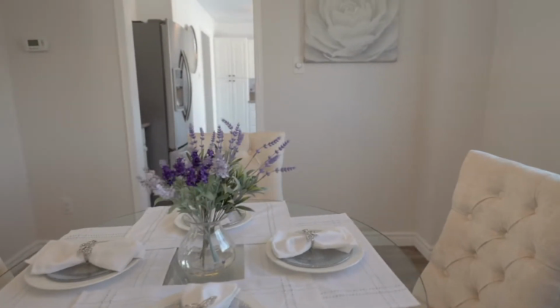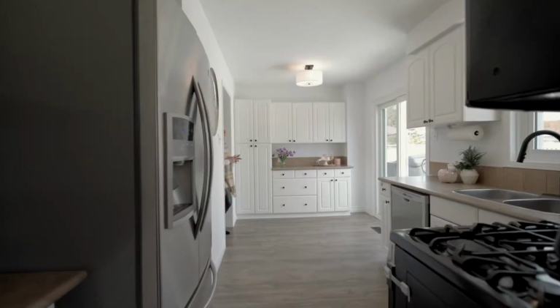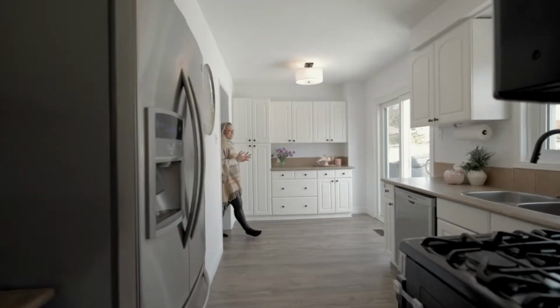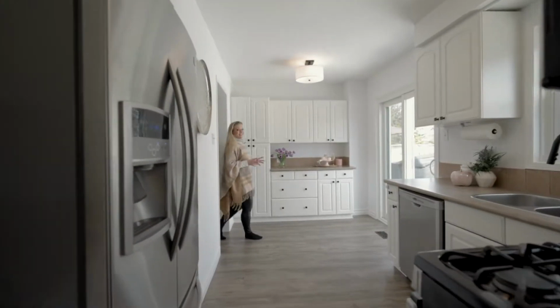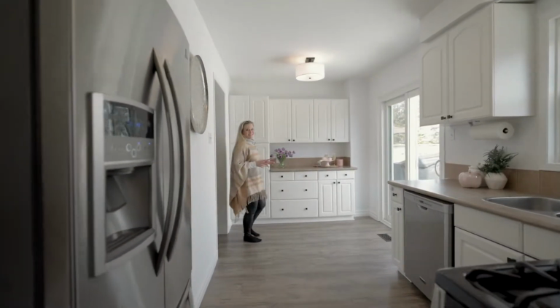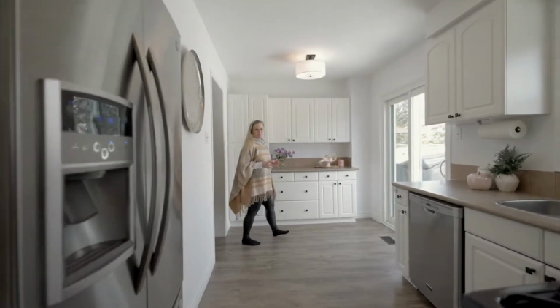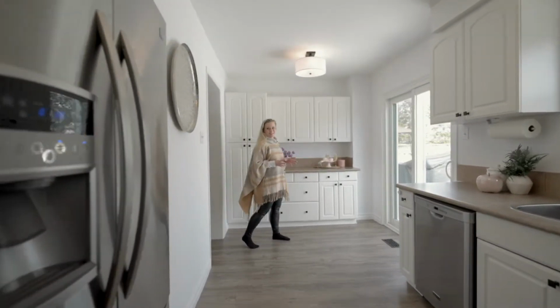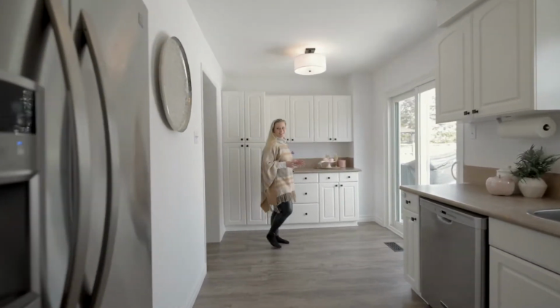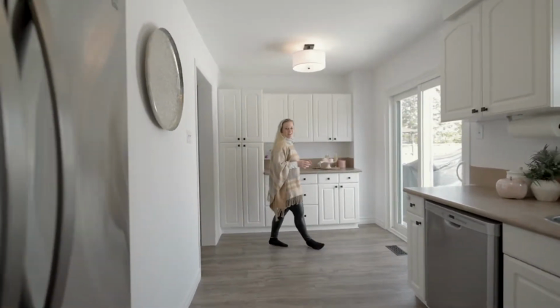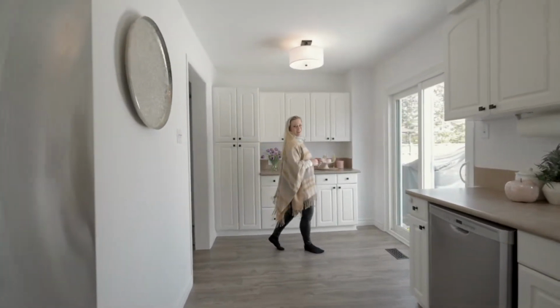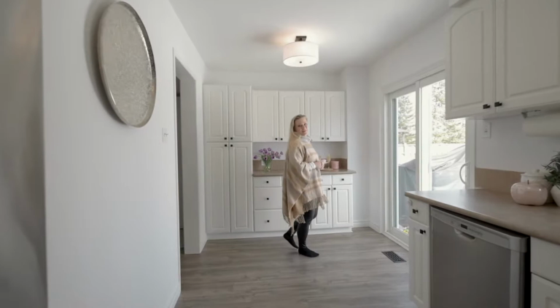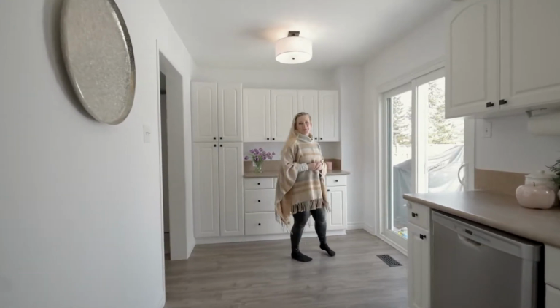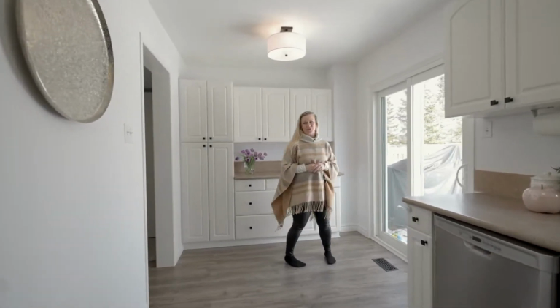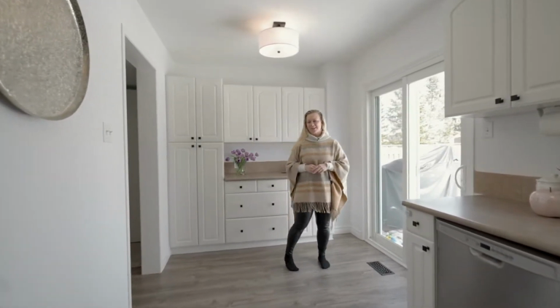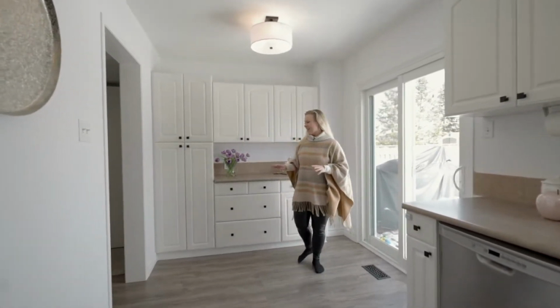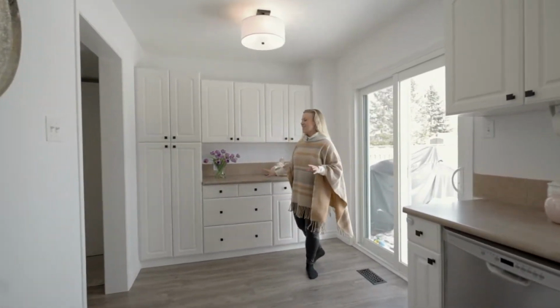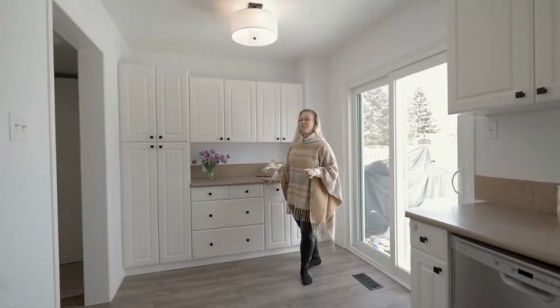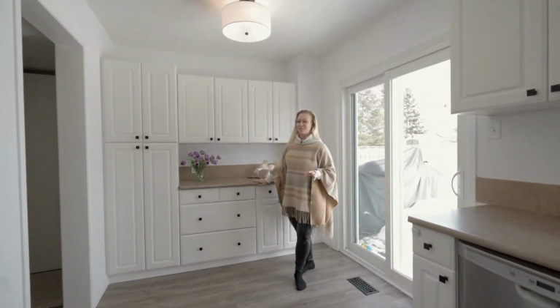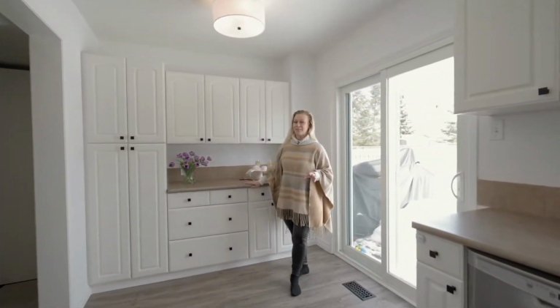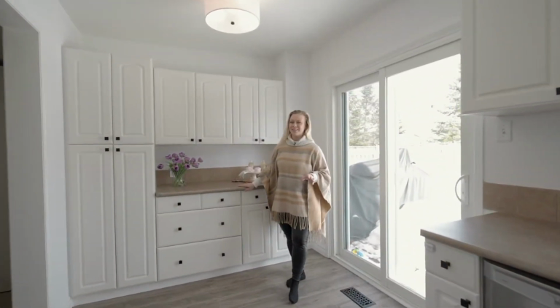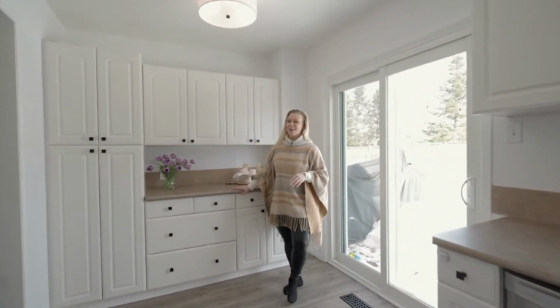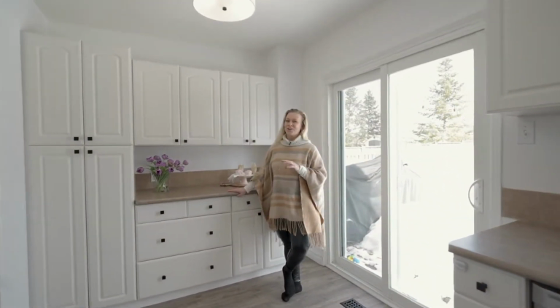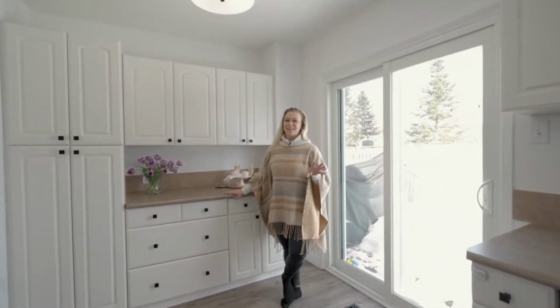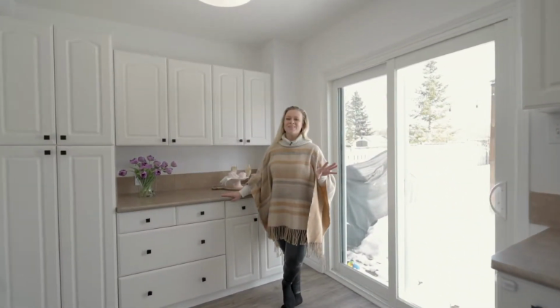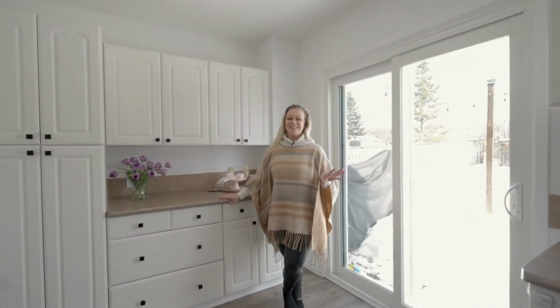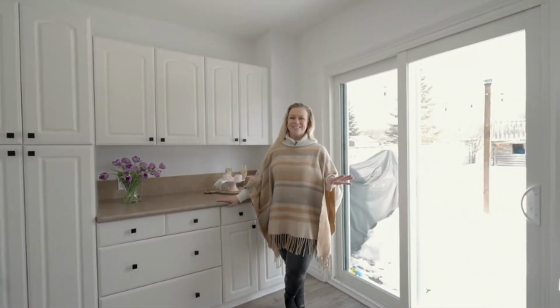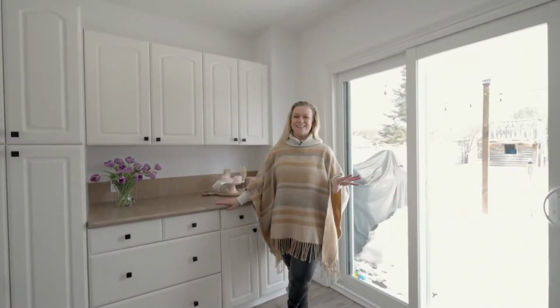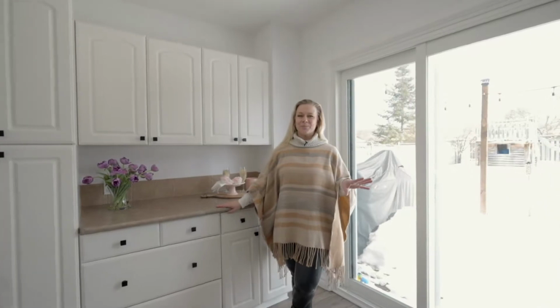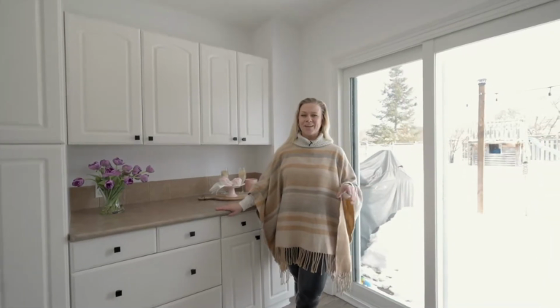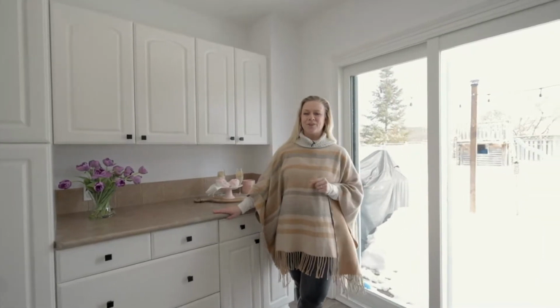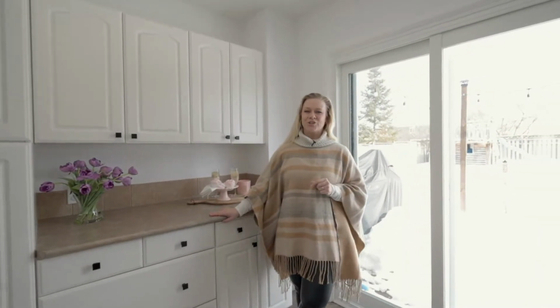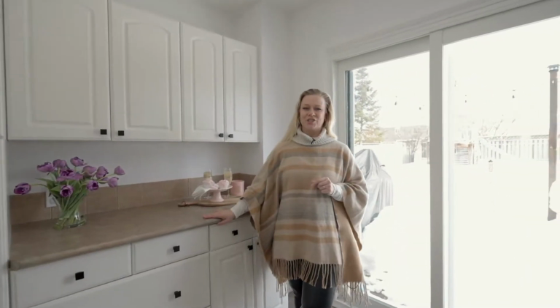With stainless steel appliances, lots of cabinetry, and a ton of counter space, cooking is made easy in this bright and functional kitchen.